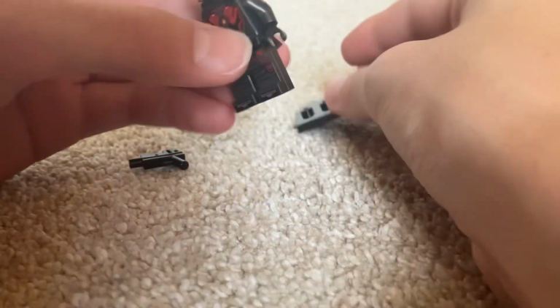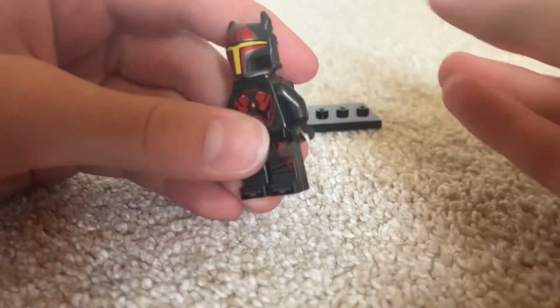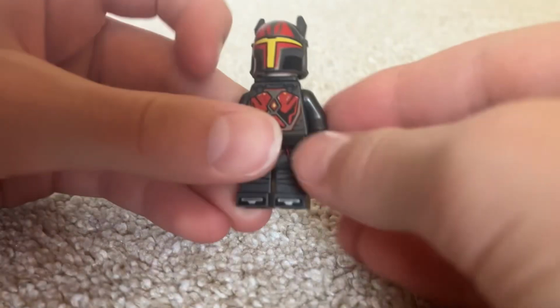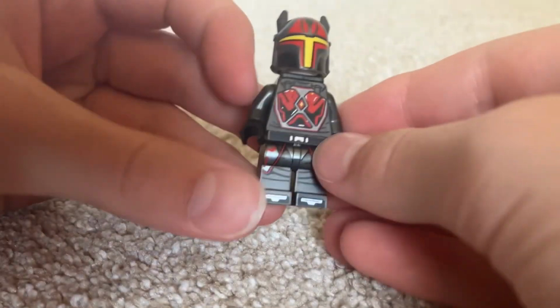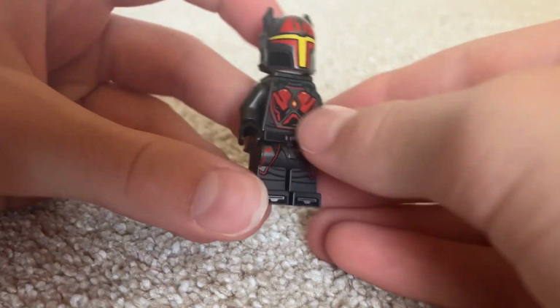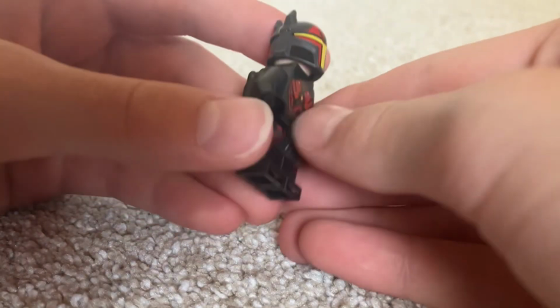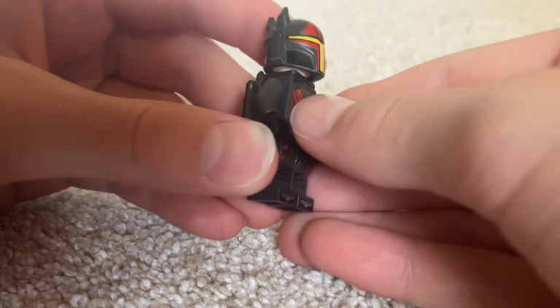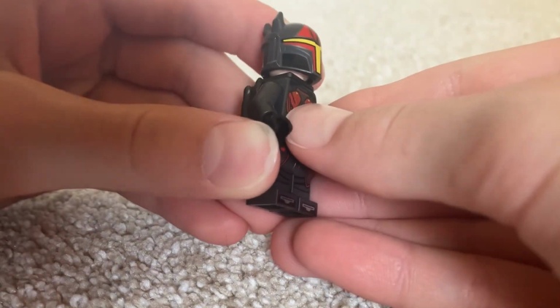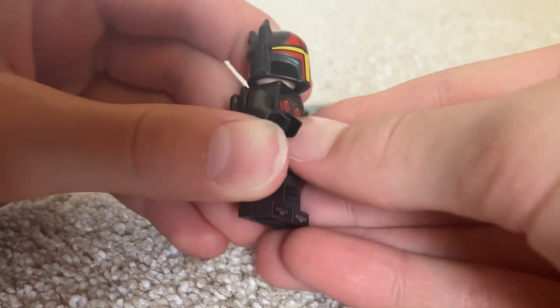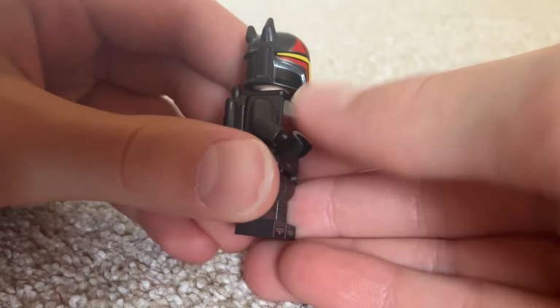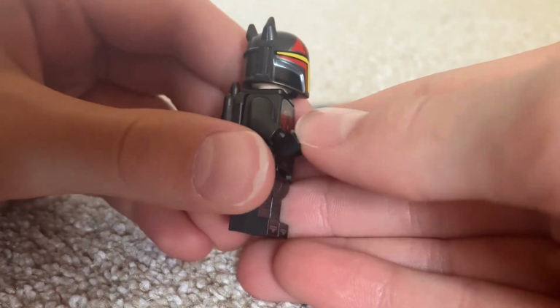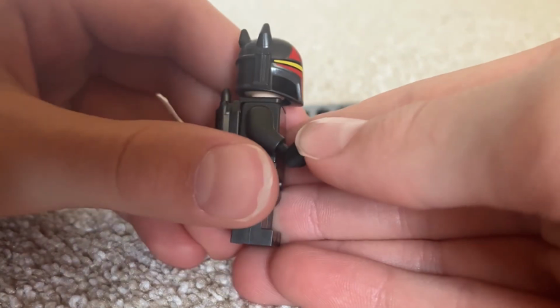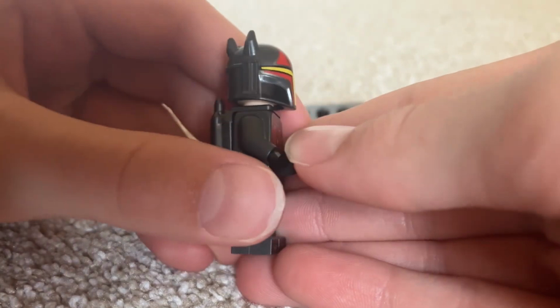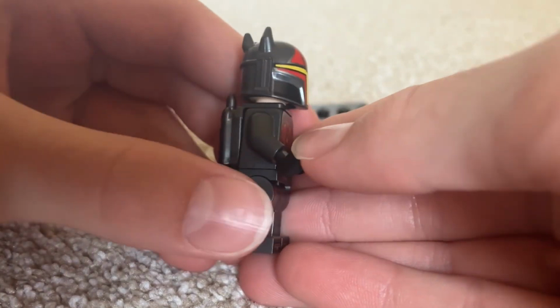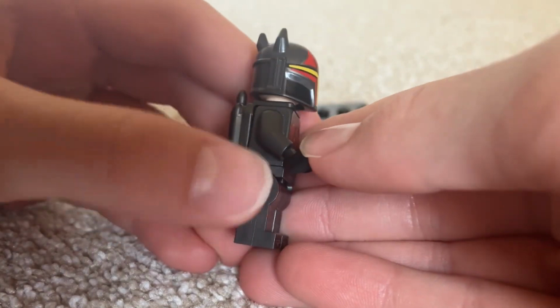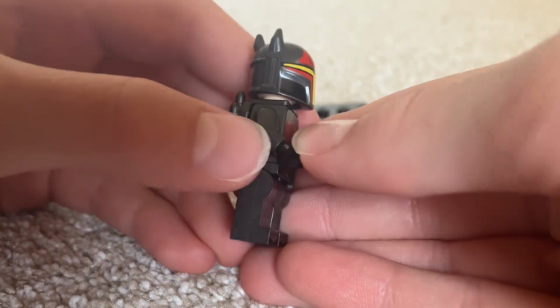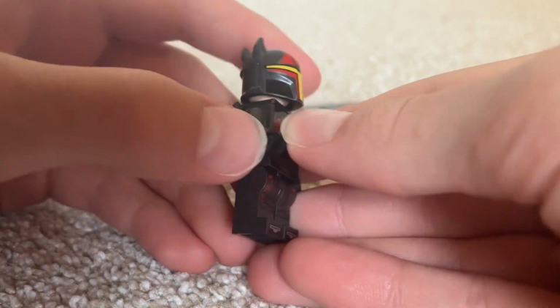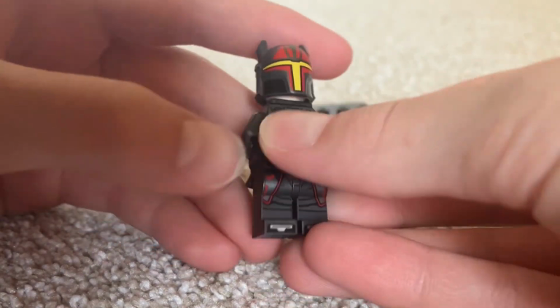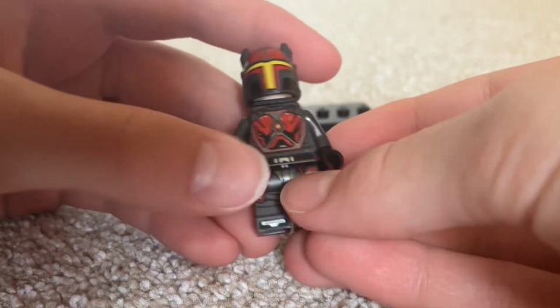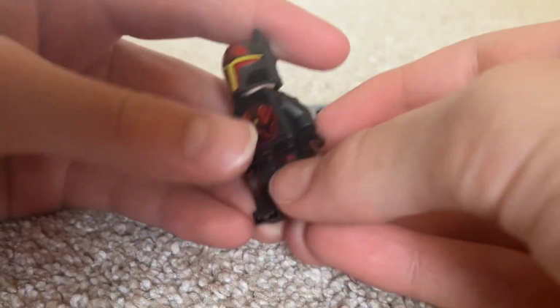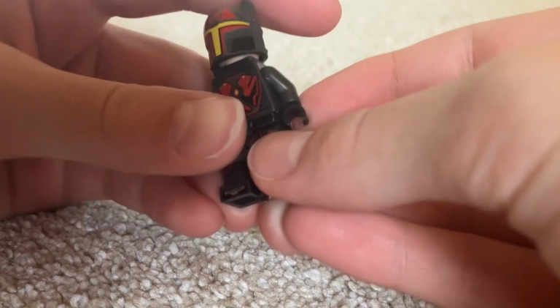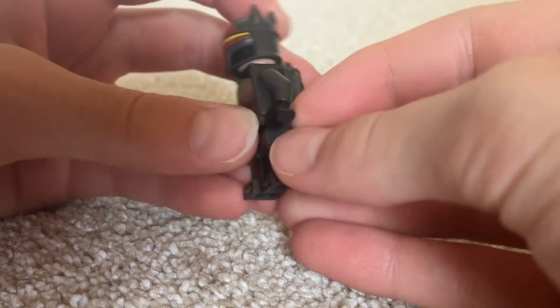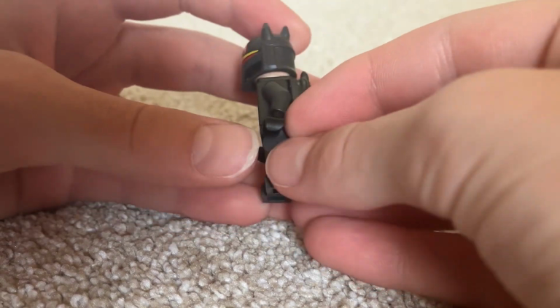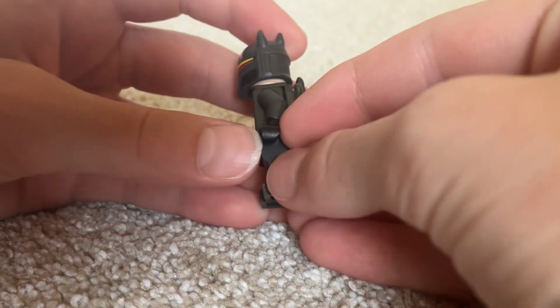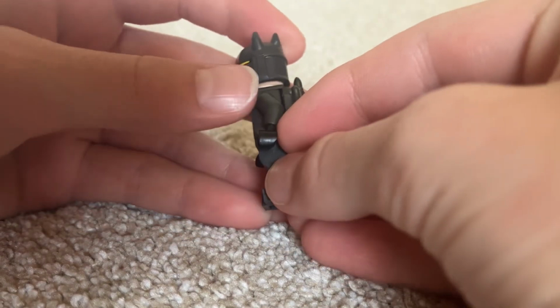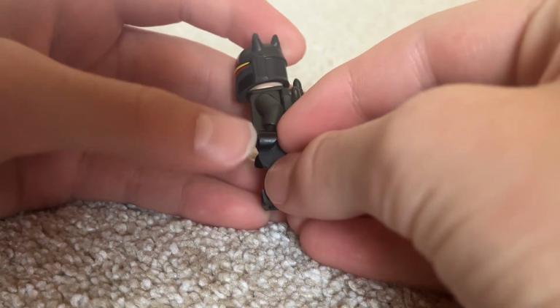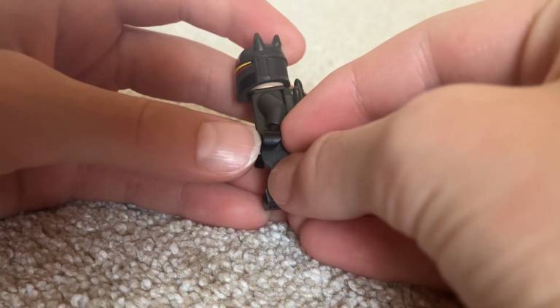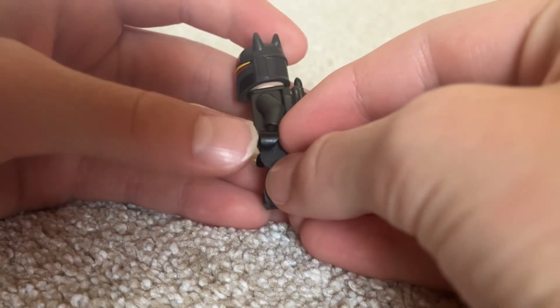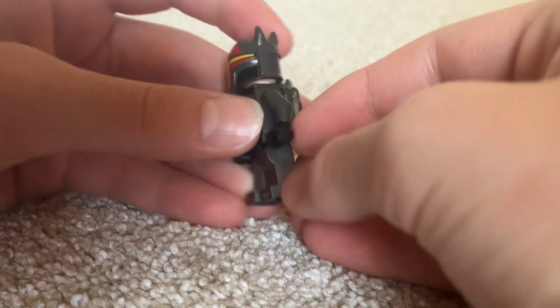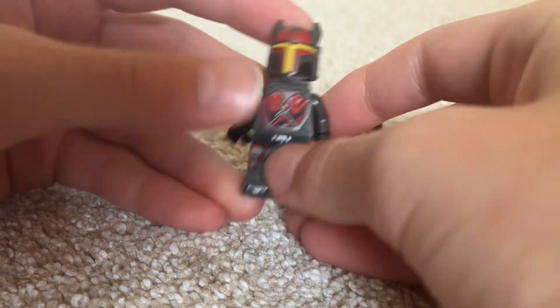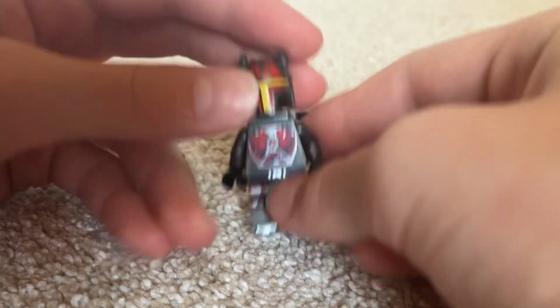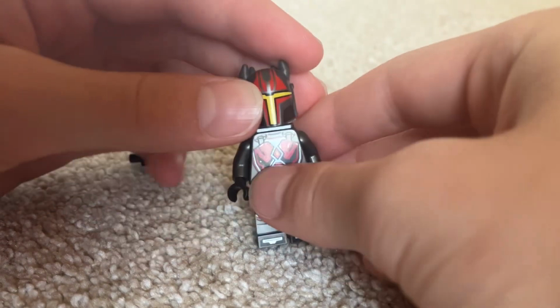If we take the stand off as well, you can see he has some gunmetal gray arms with some black hands on both sides. Metal with the black — very good.